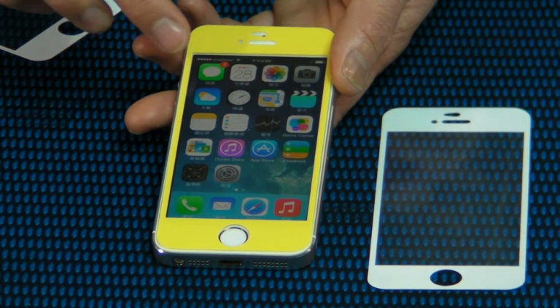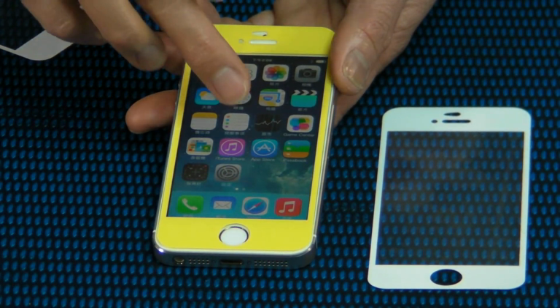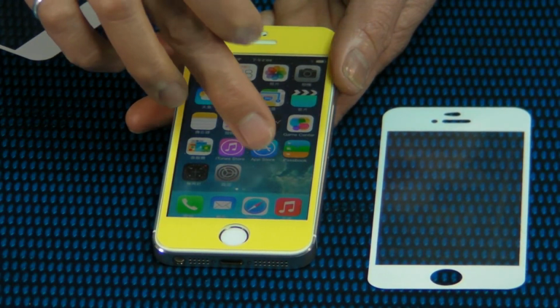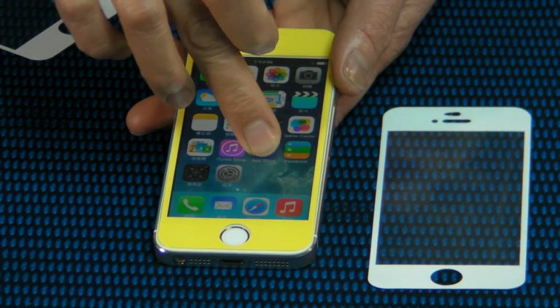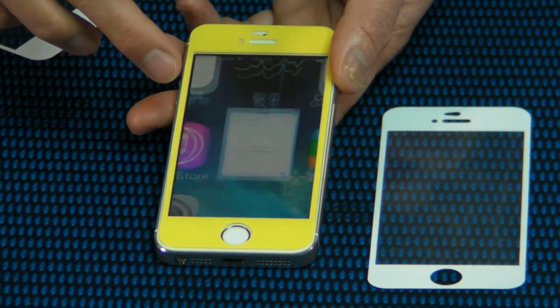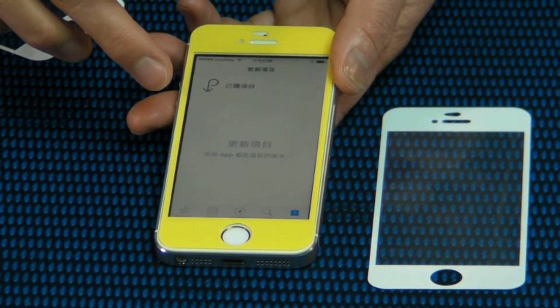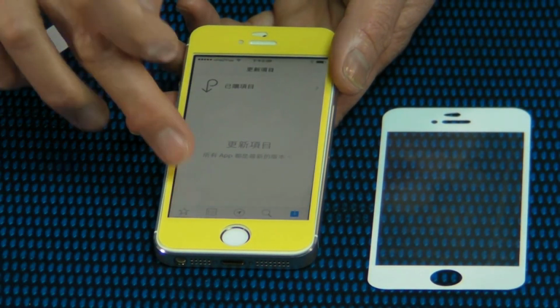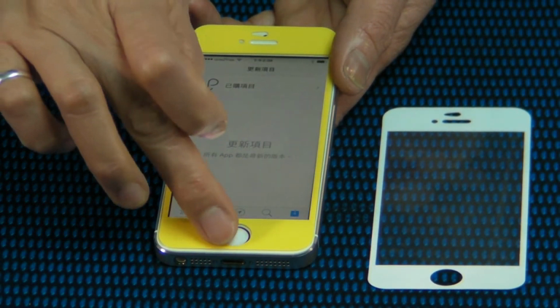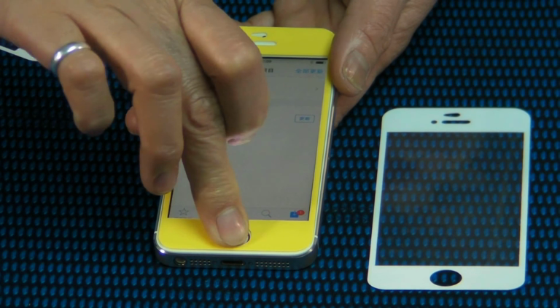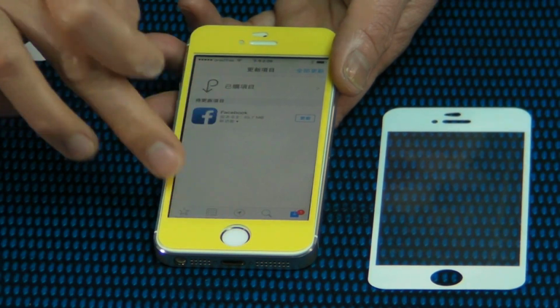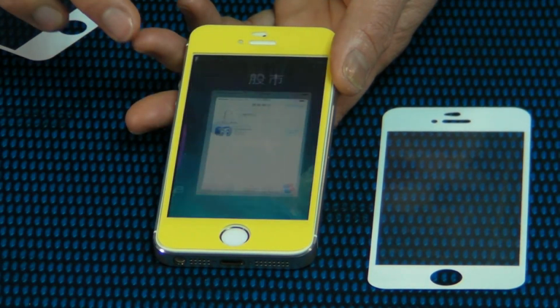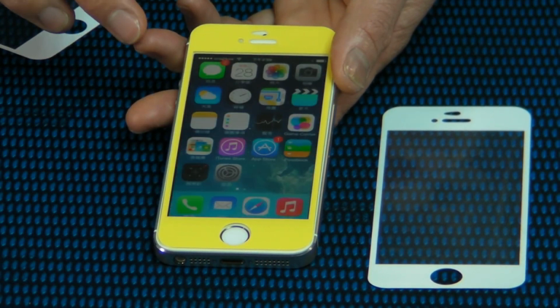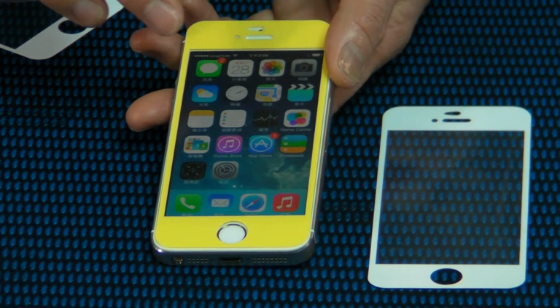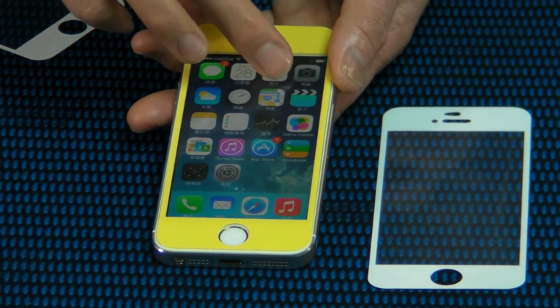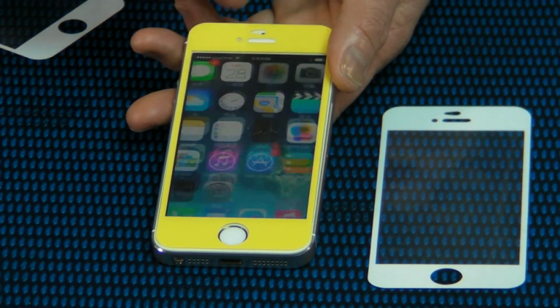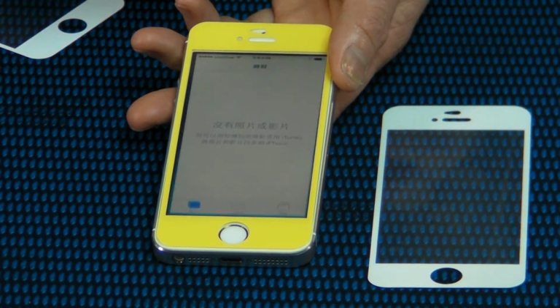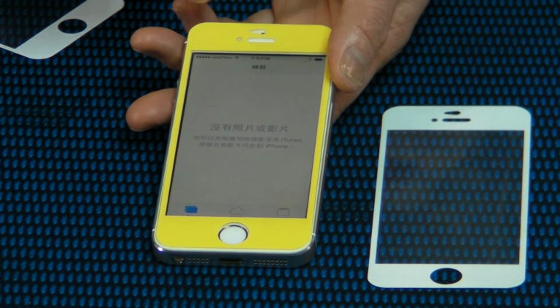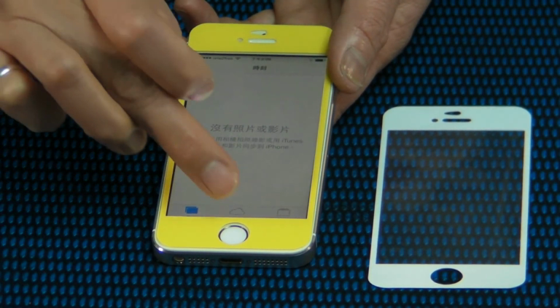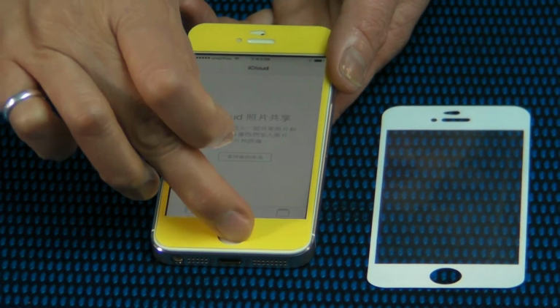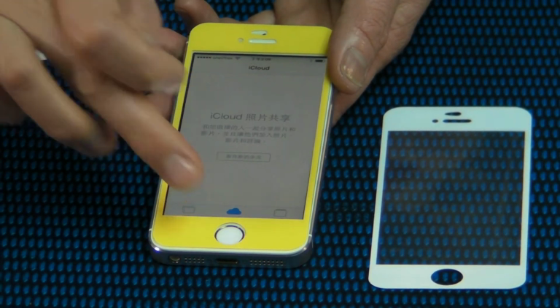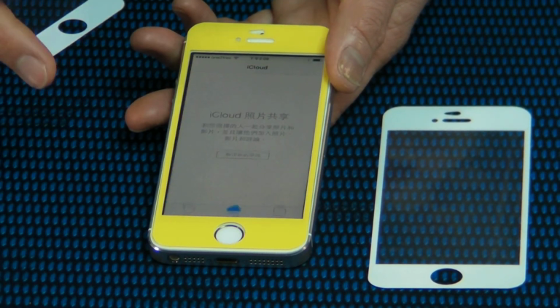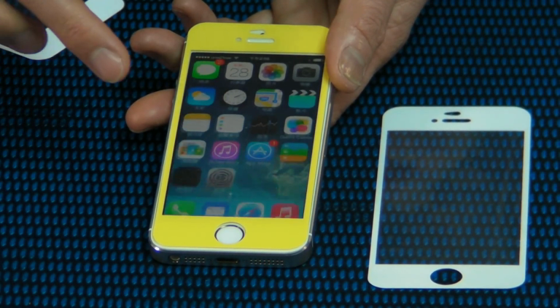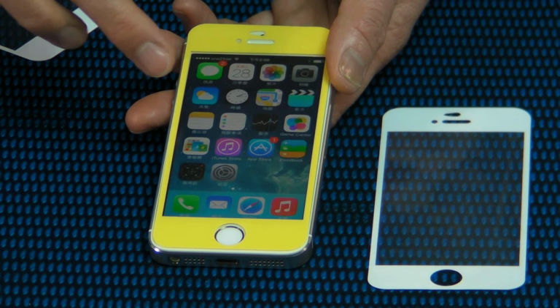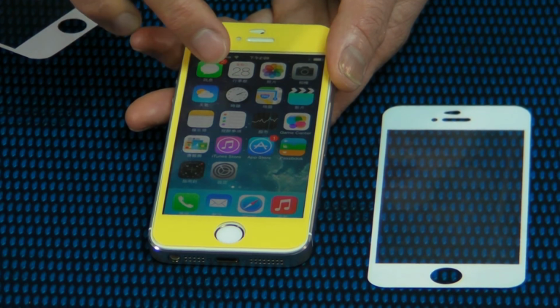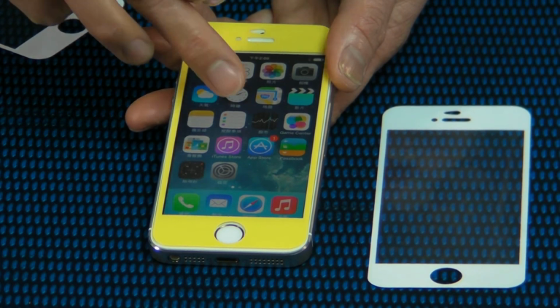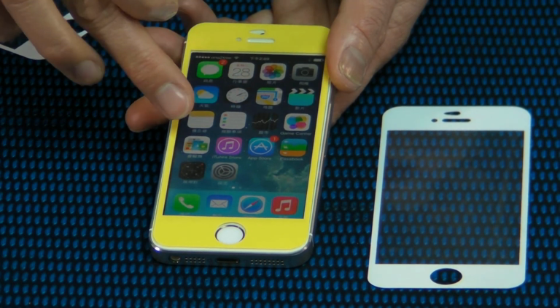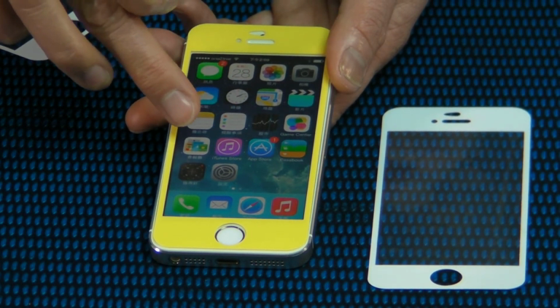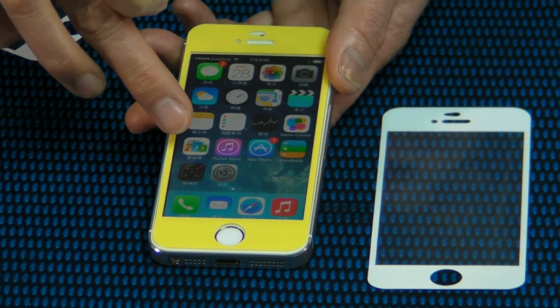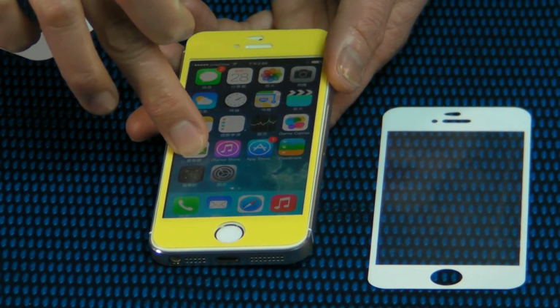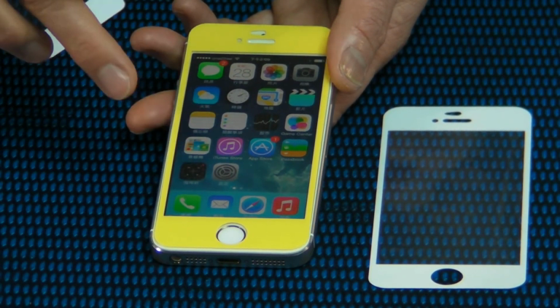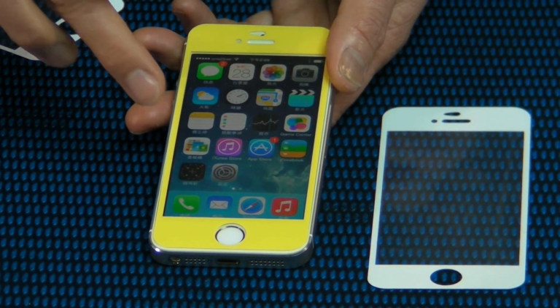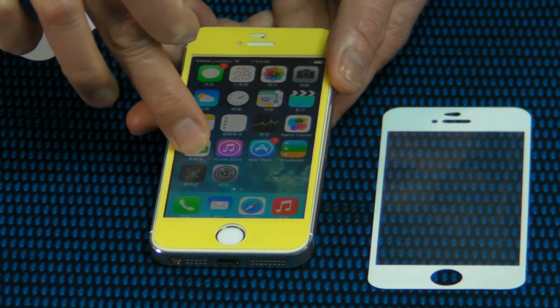More color options for your choice. You can change it by yourself anytime, anywhere, just in a few seconds.